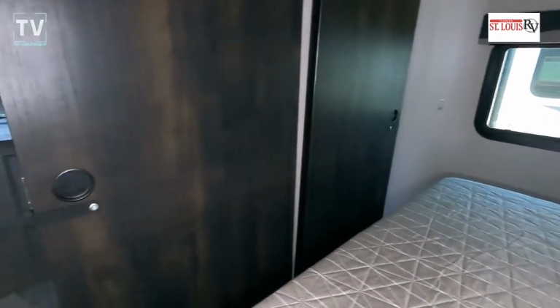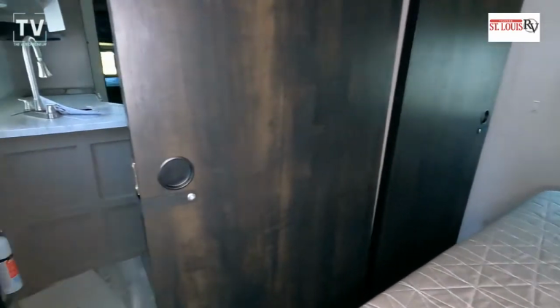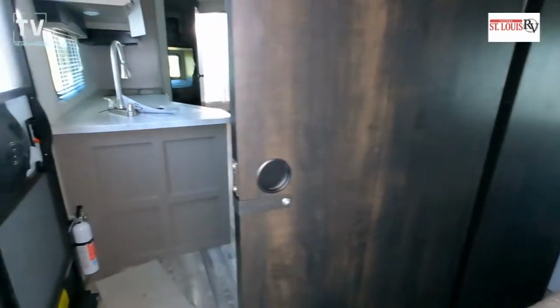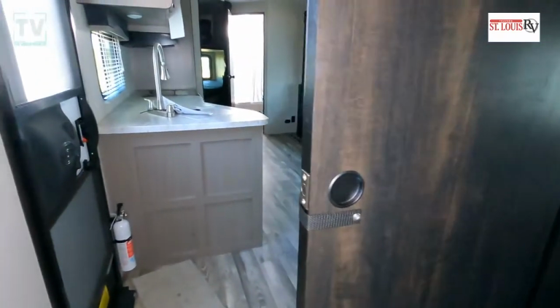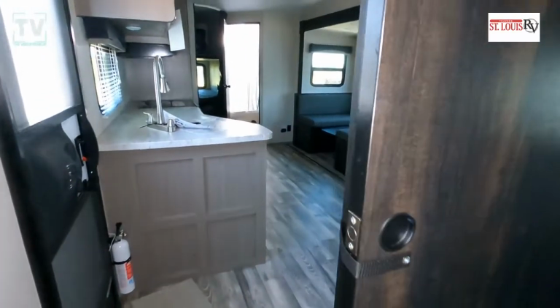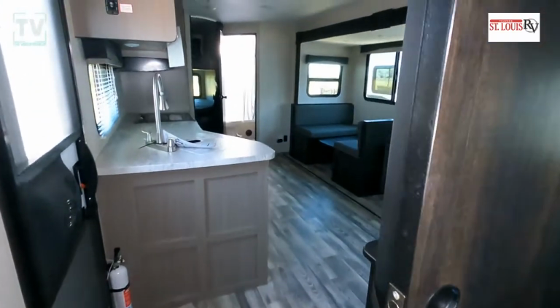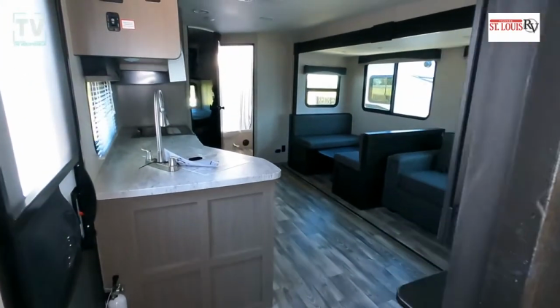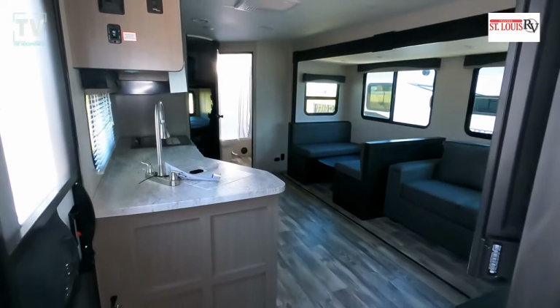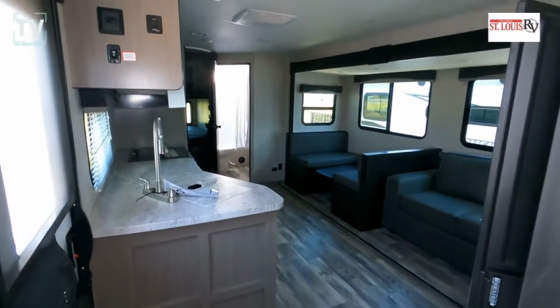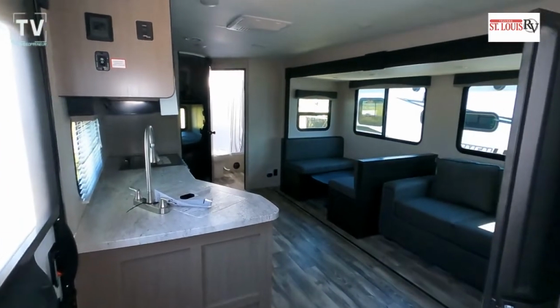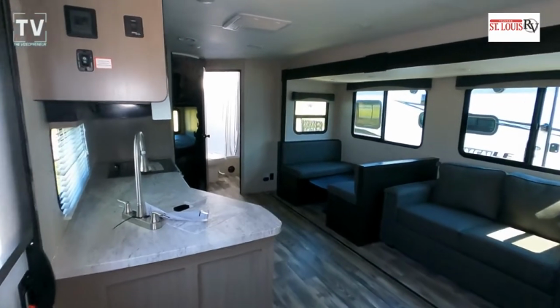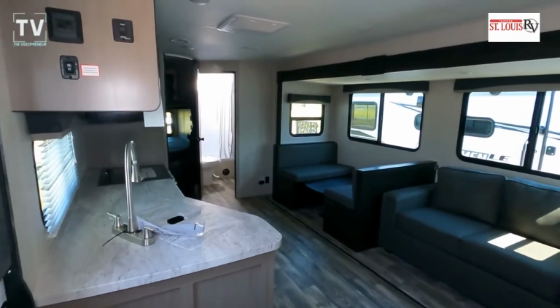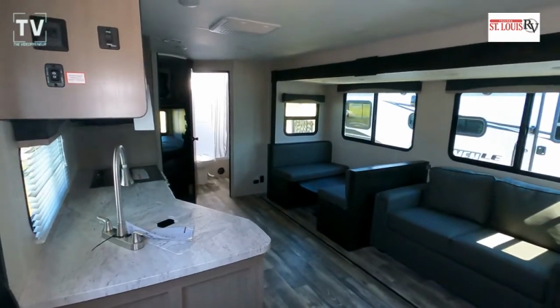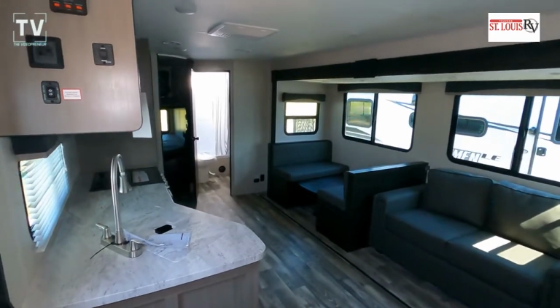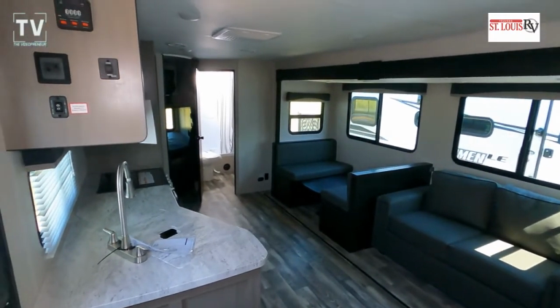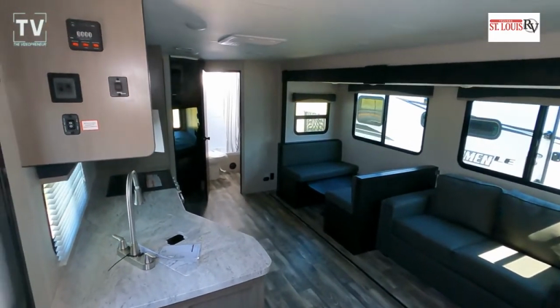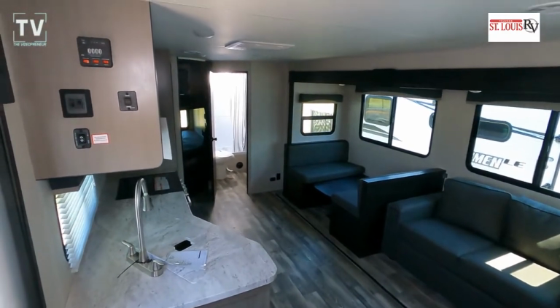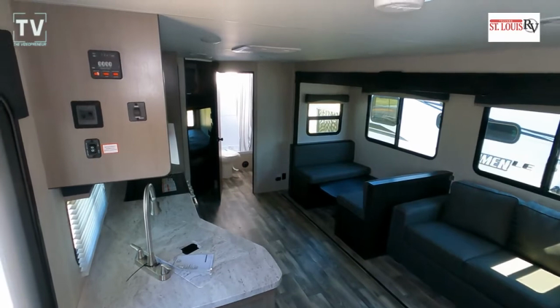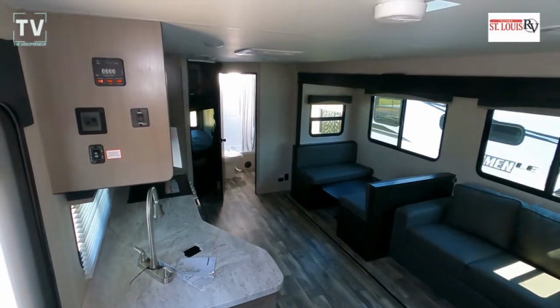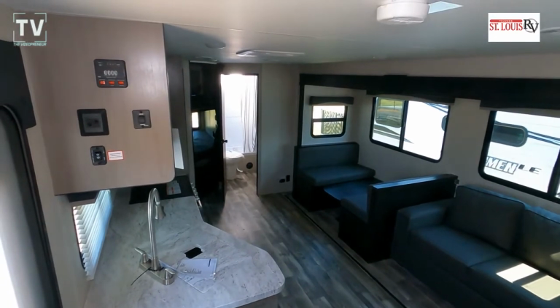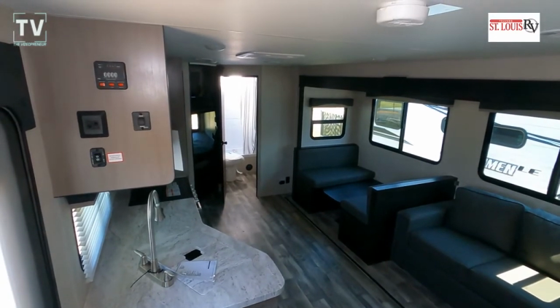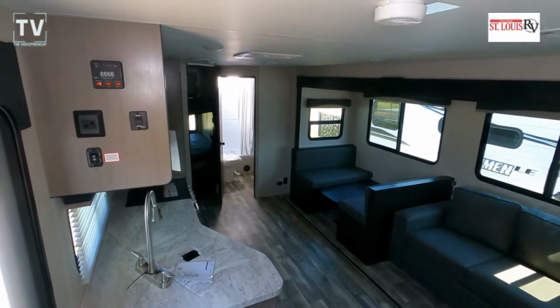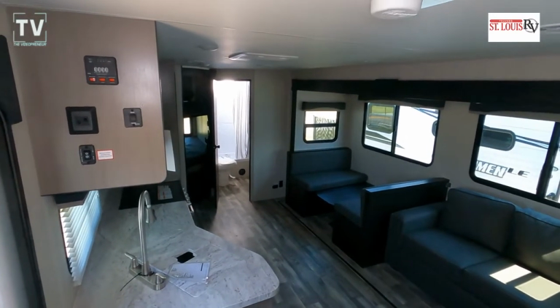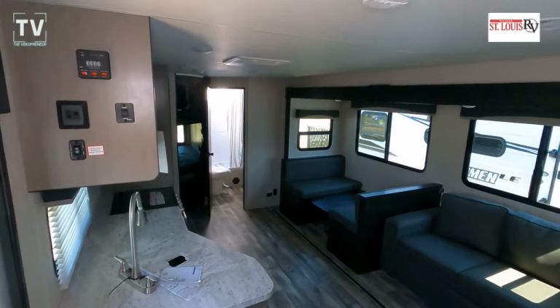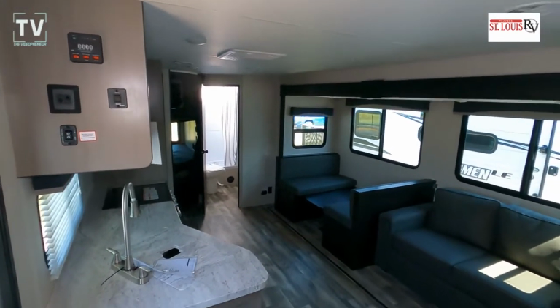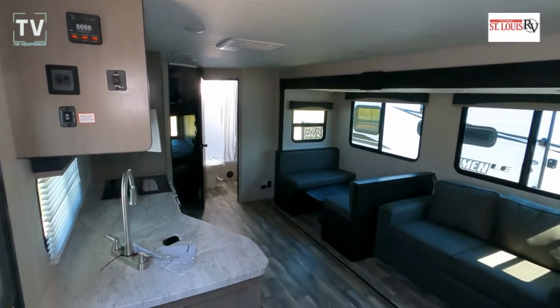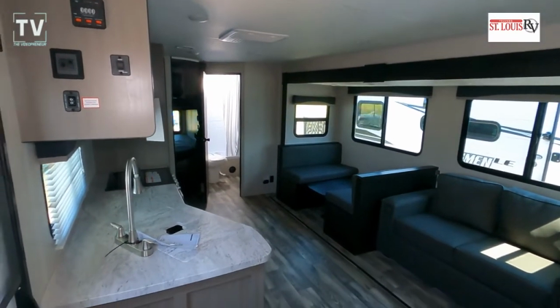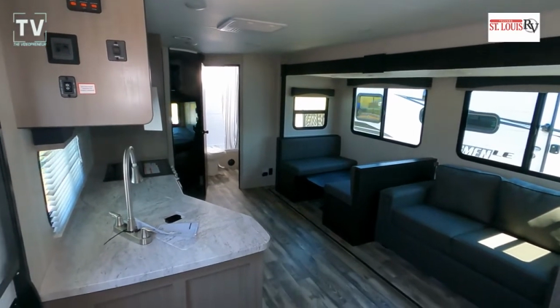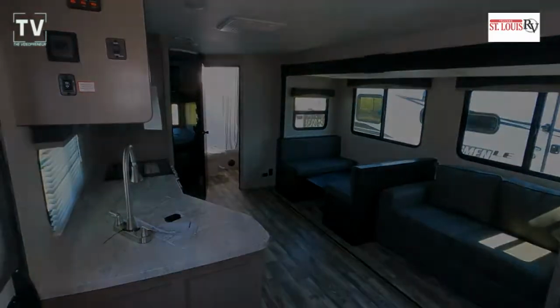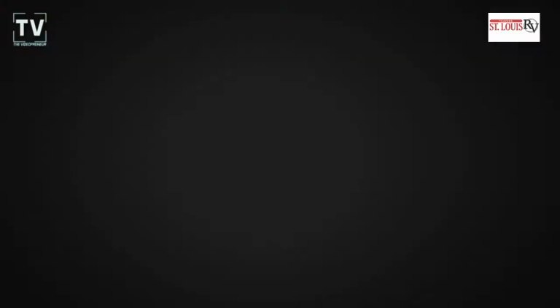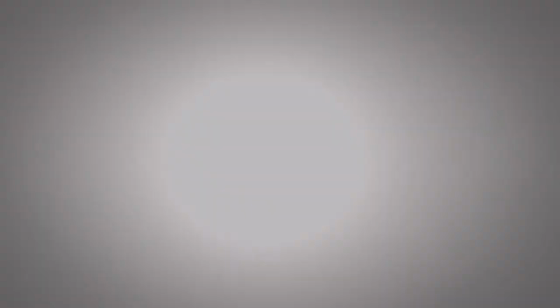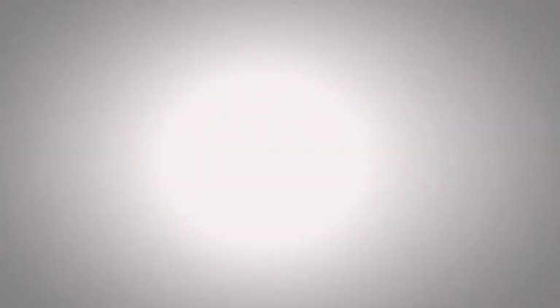We have cabinets on both sides for hang-up clothes. Leave a comment below, drop us a thumbs up, and go ahead and hit subscribe — we greatly appreciate the support as we grow this channel. Hope we bring you the content you're looking for.